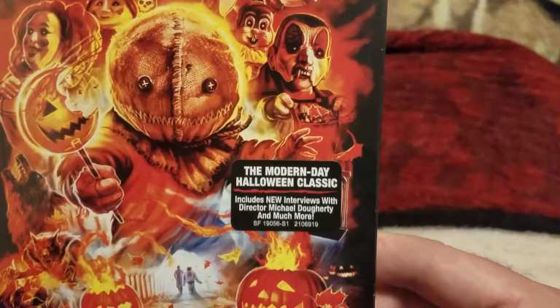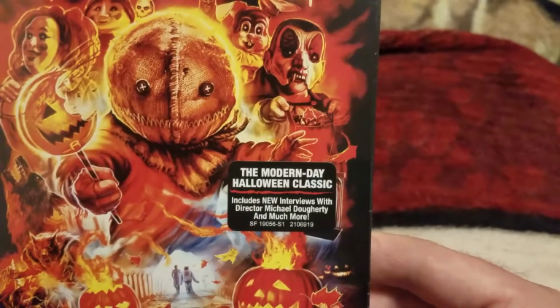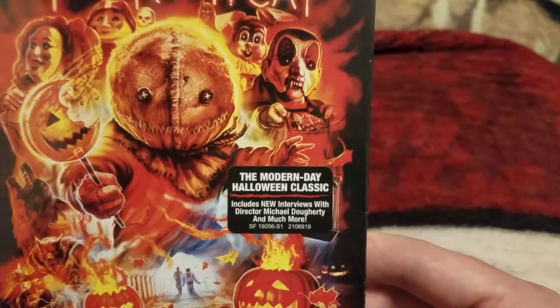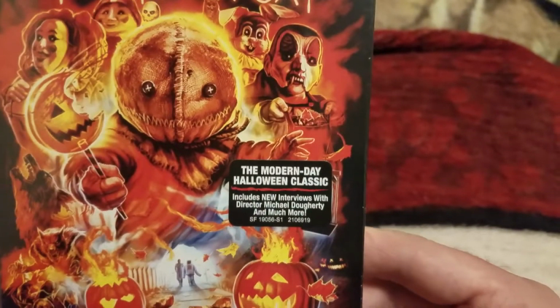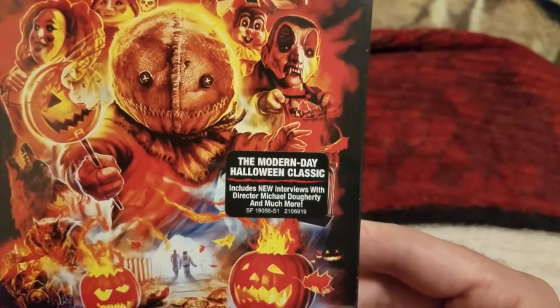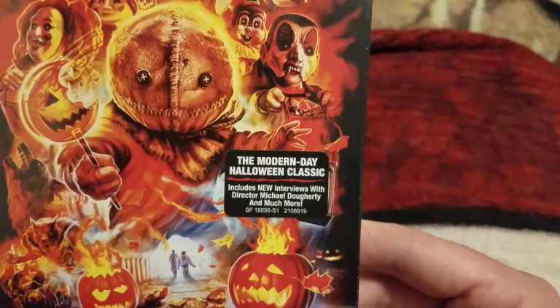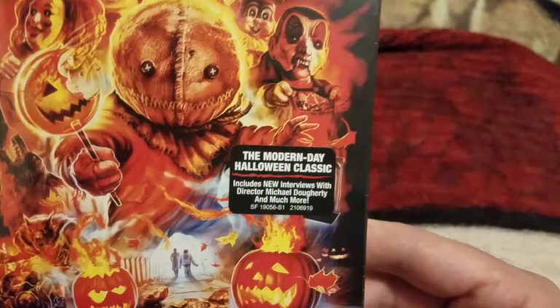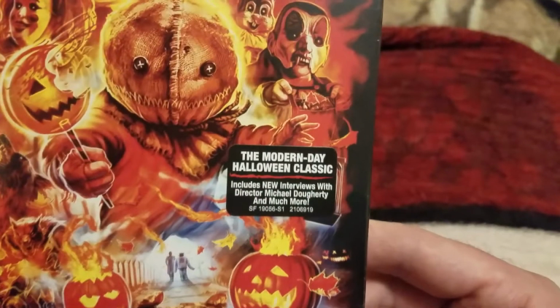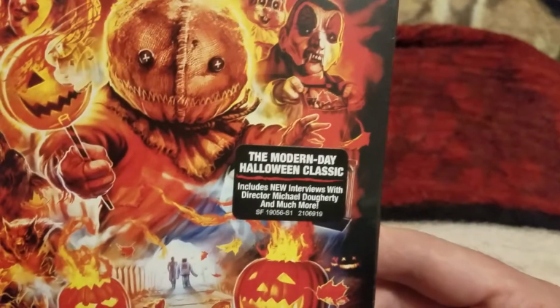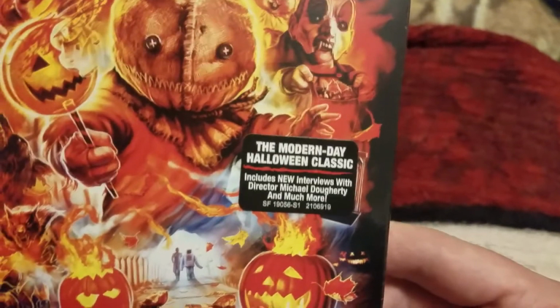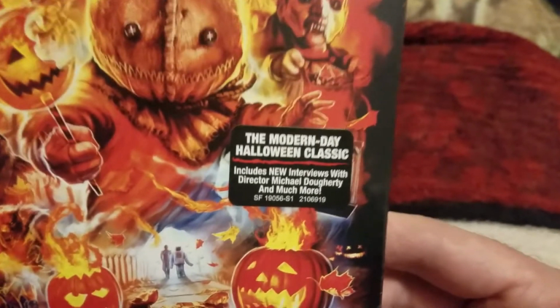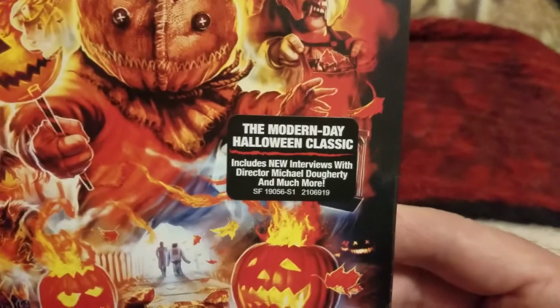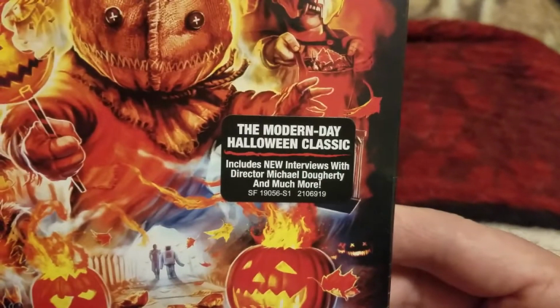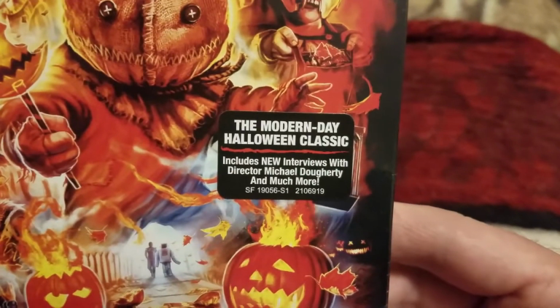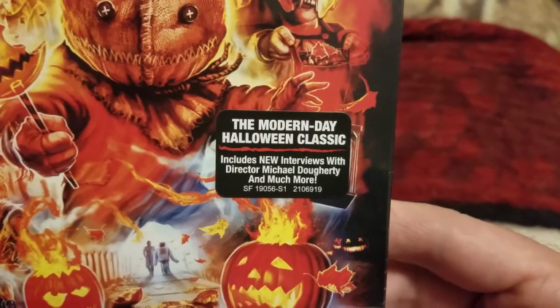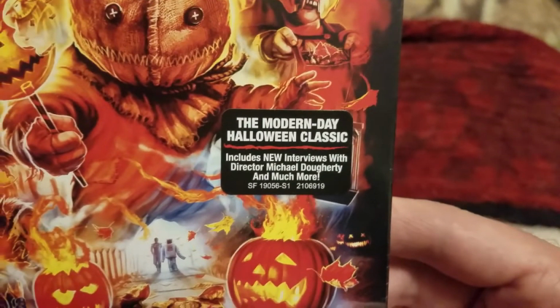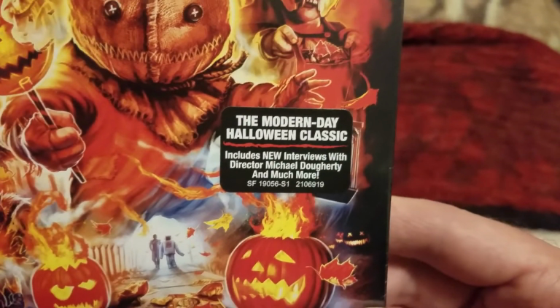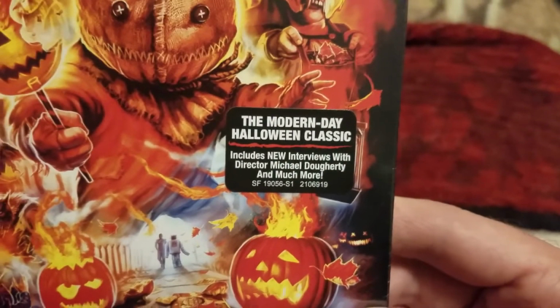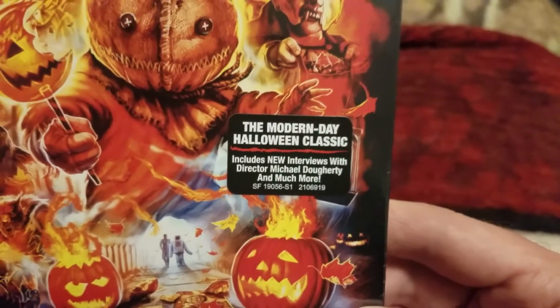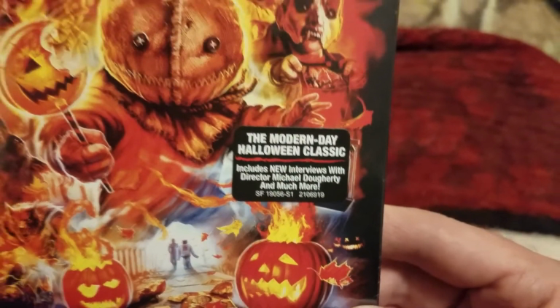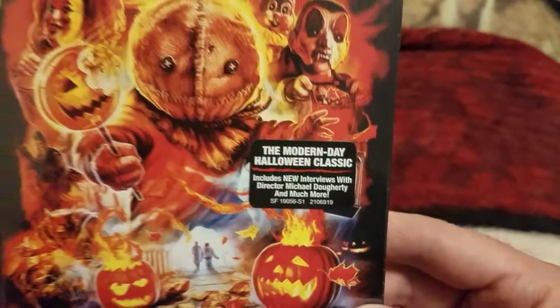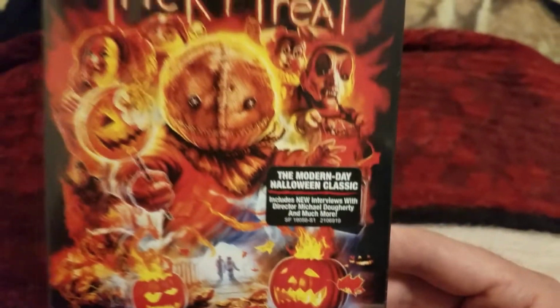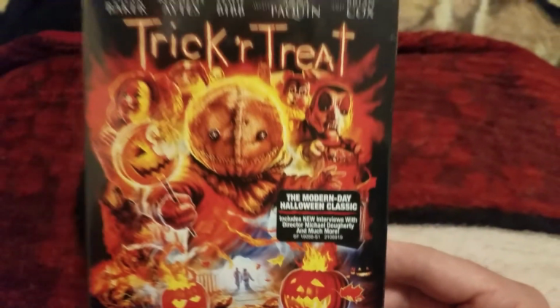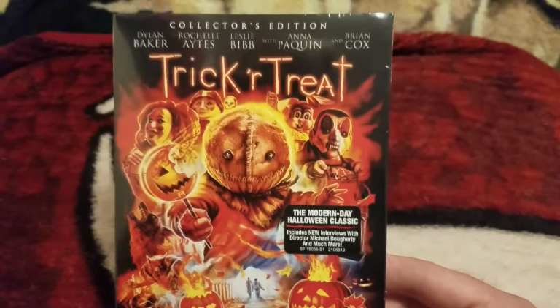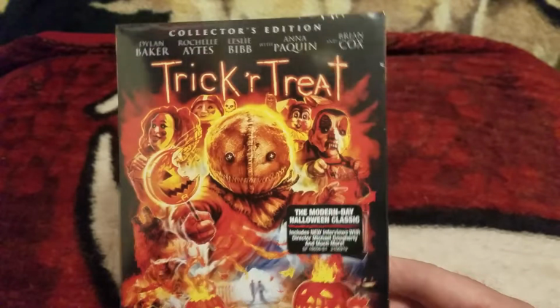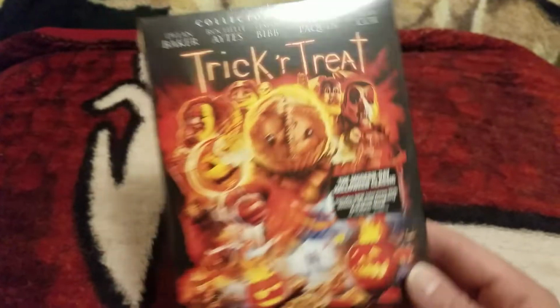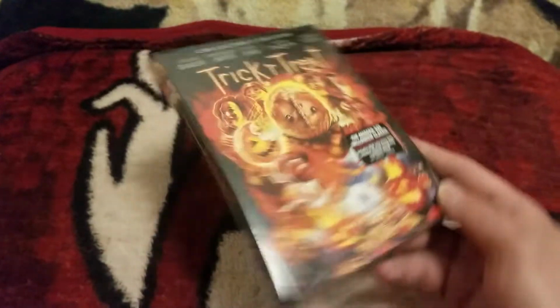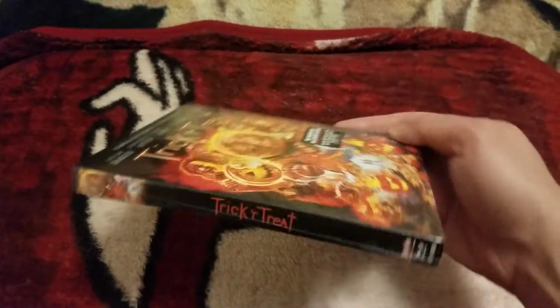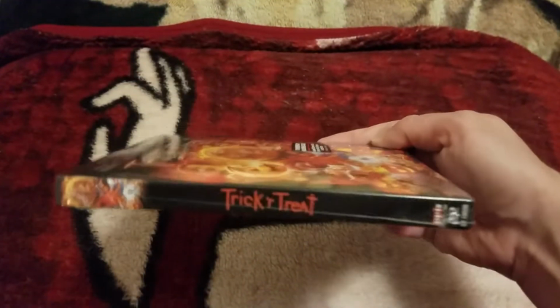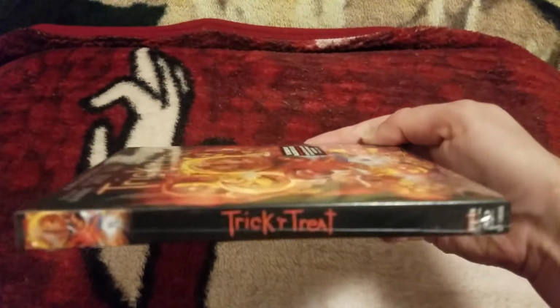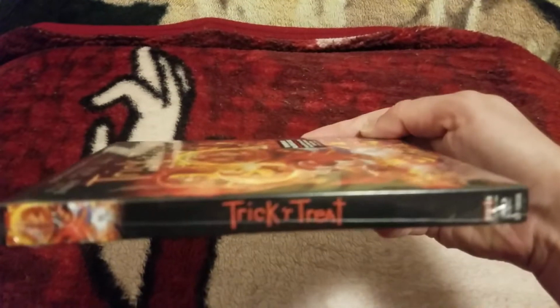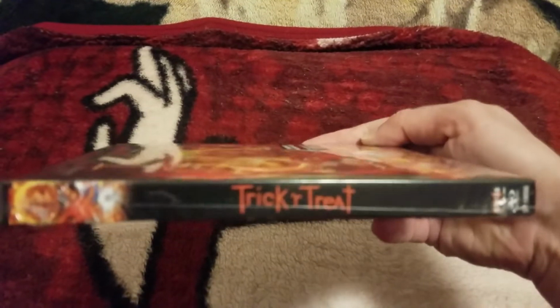There we go — a modern day Halloween classic. This is awesome. I love this artwork.